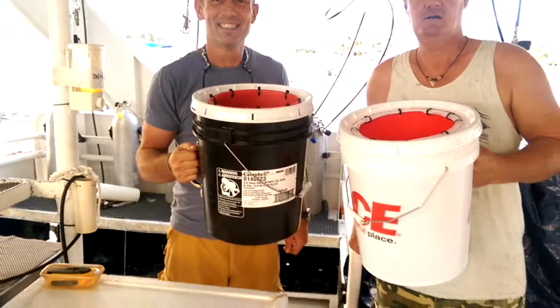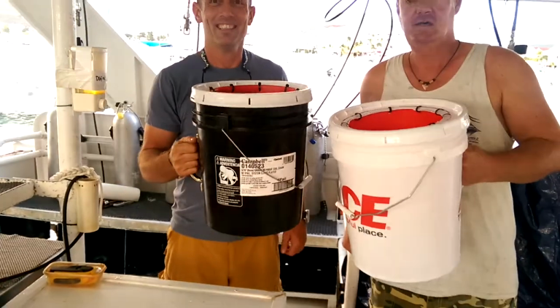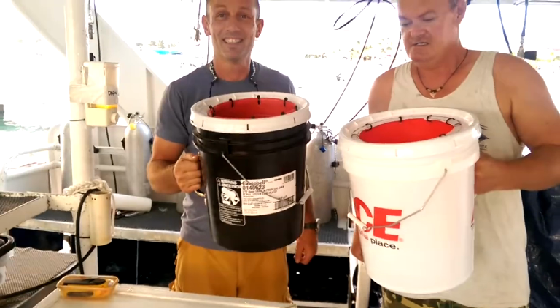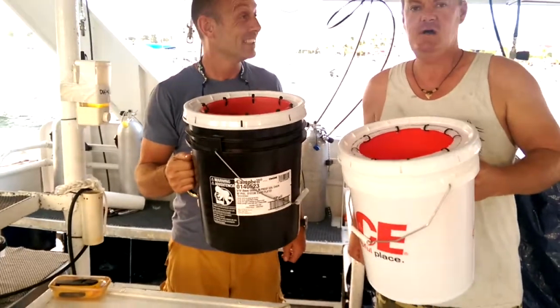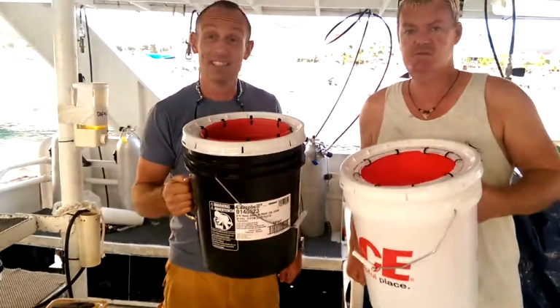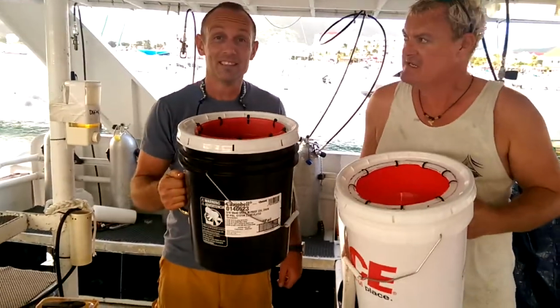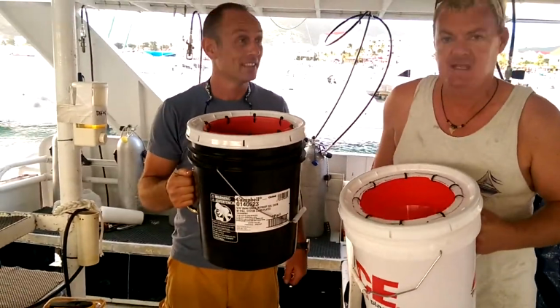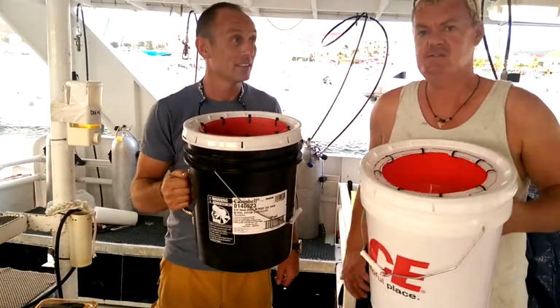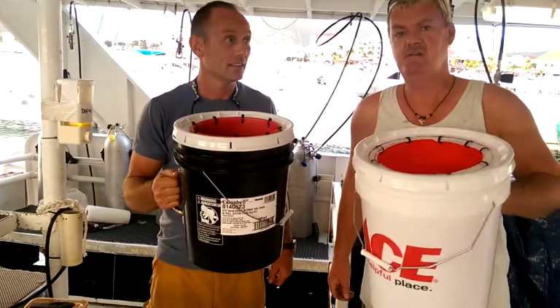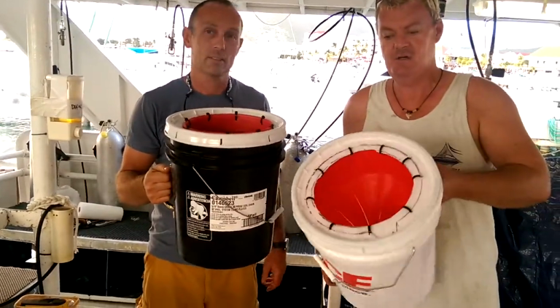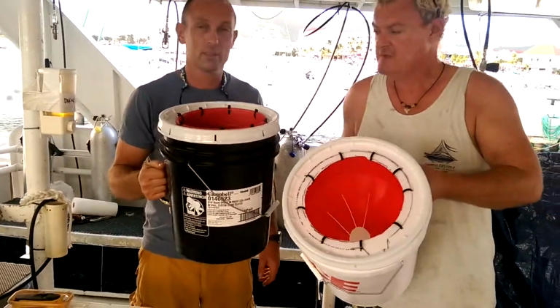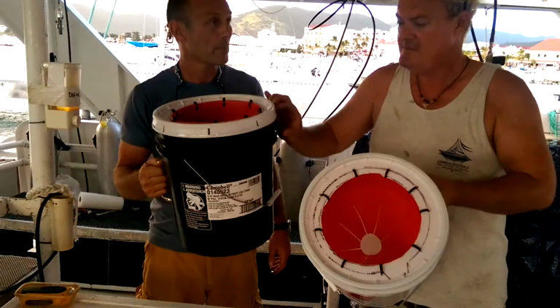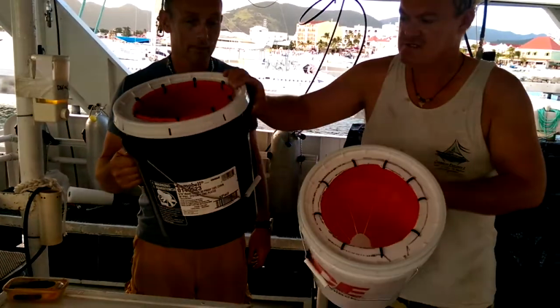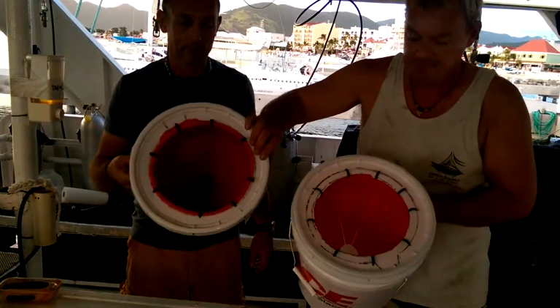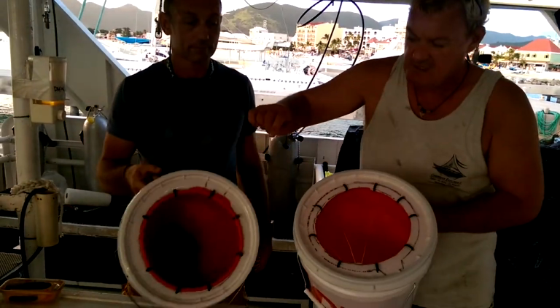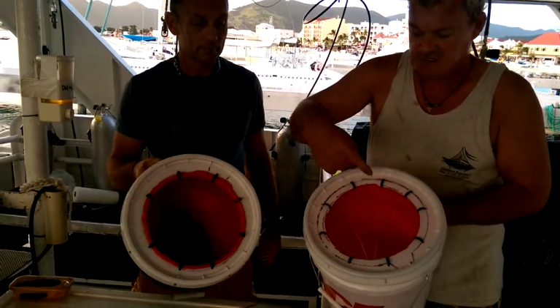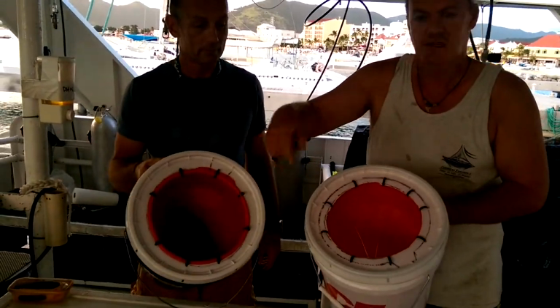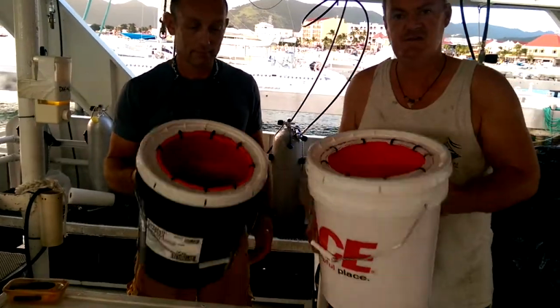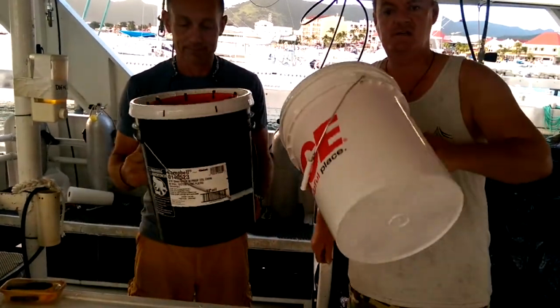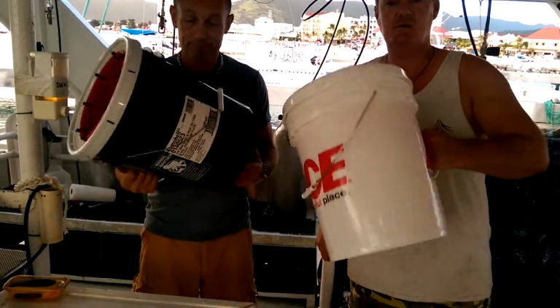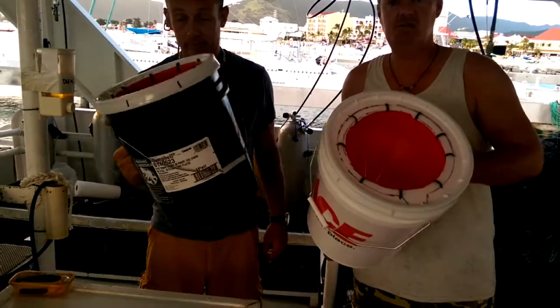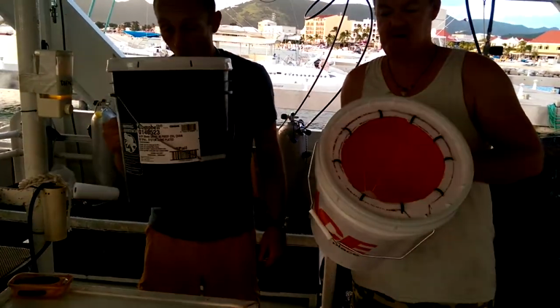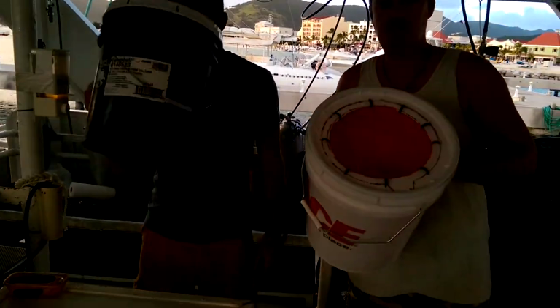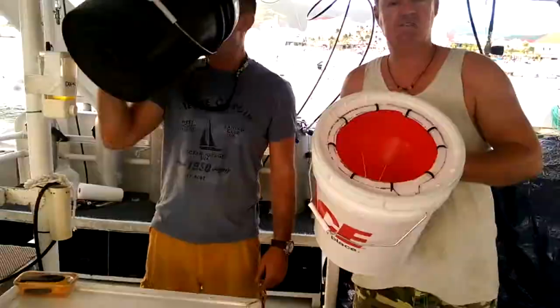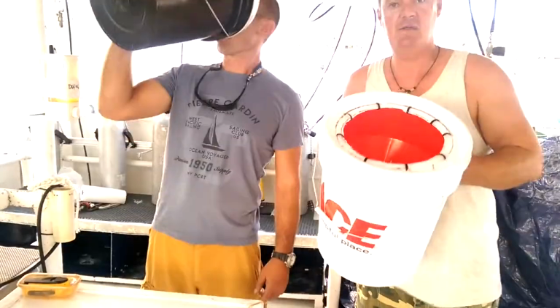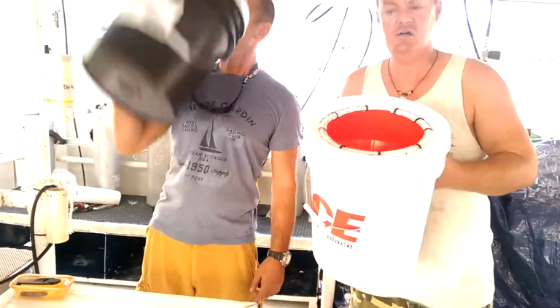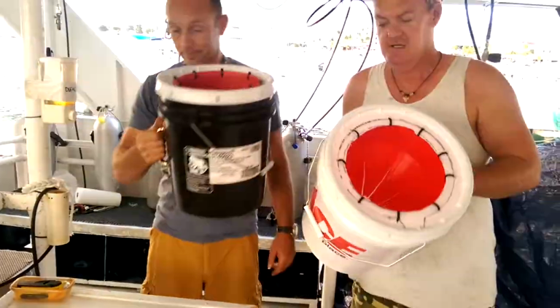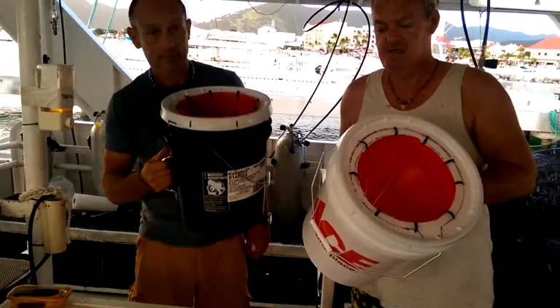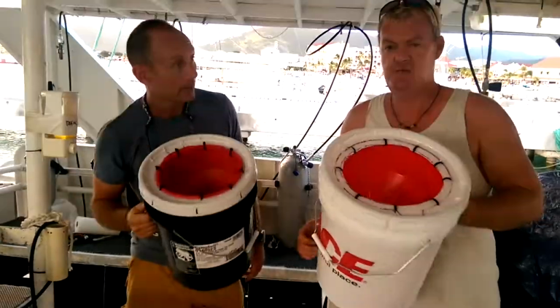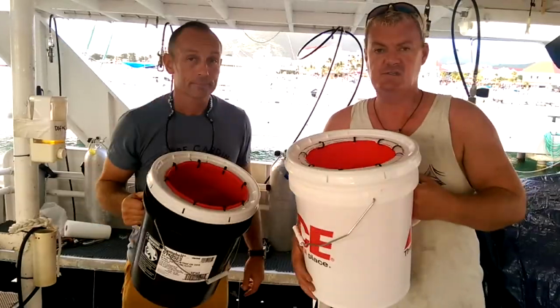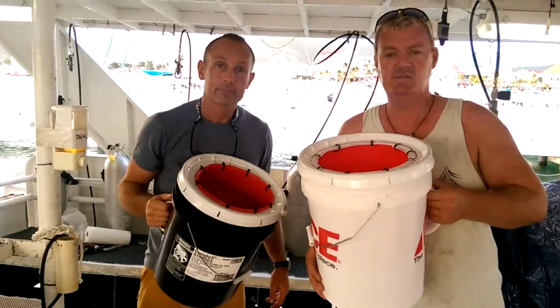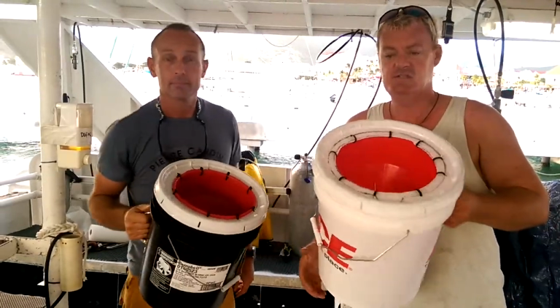So here we are. This is taking like an hour or something, not very long. We've made our two Lionfish buckets that we're going to use for the next couple of weeks and see how we get along, and then make some adjustments if we need to.